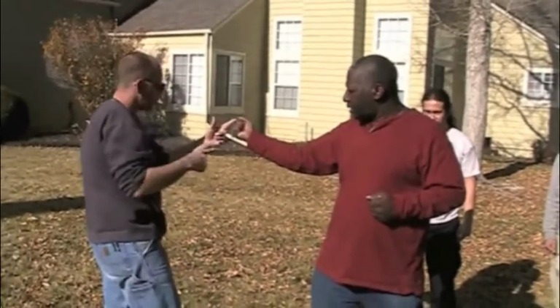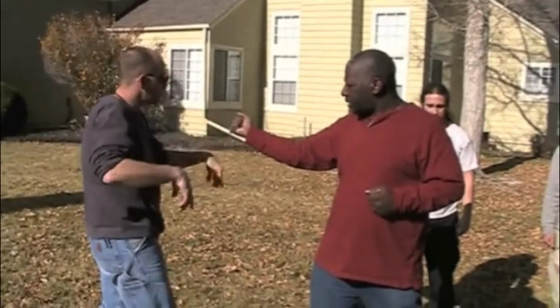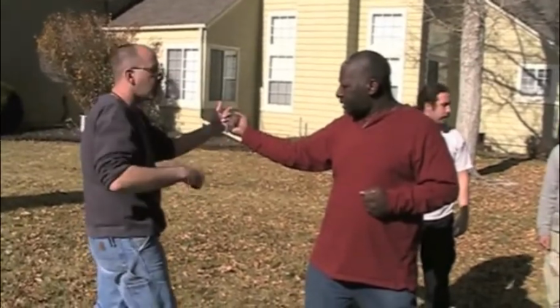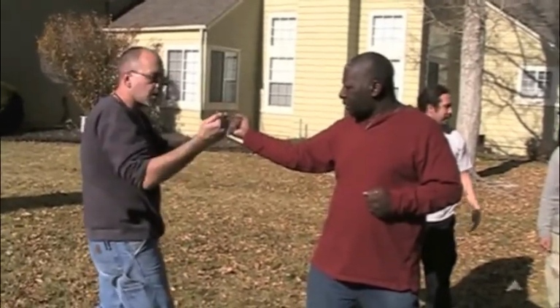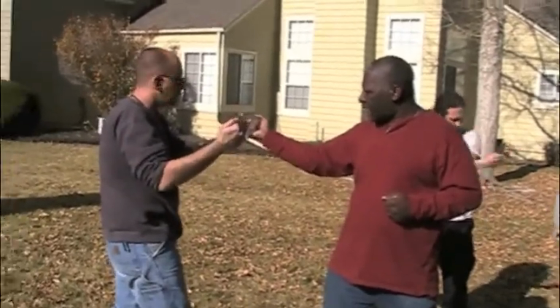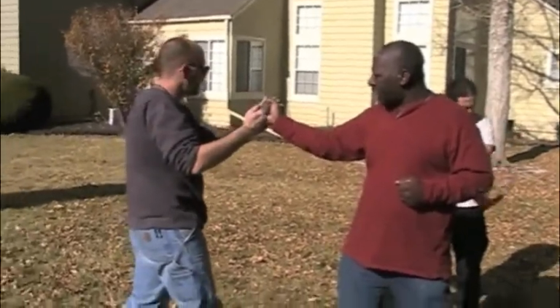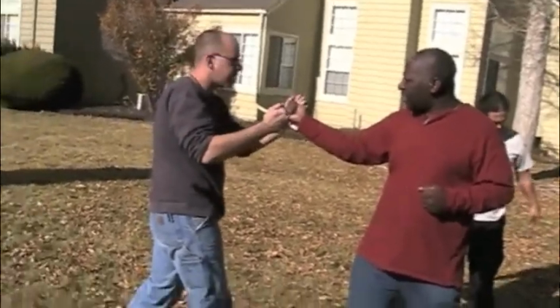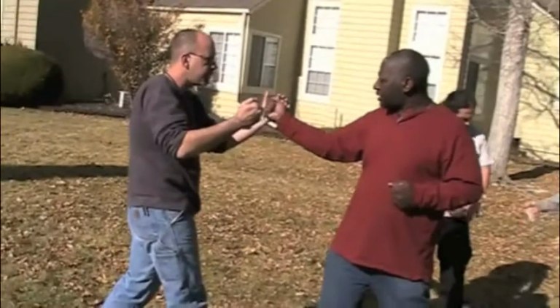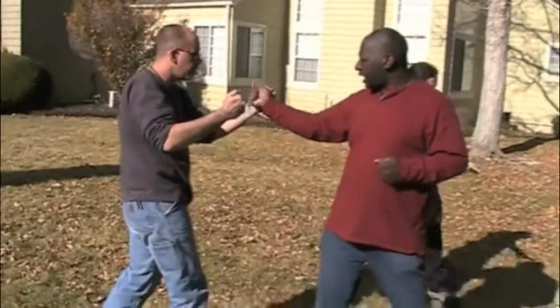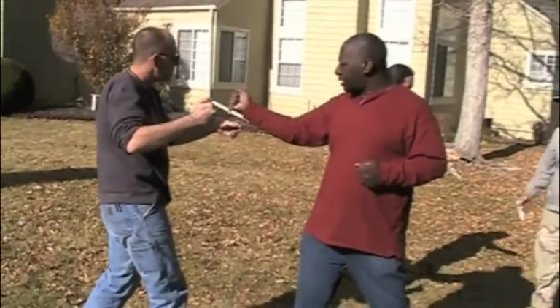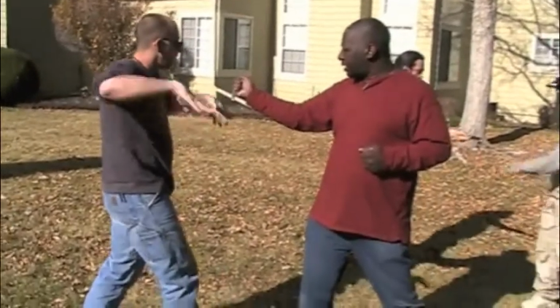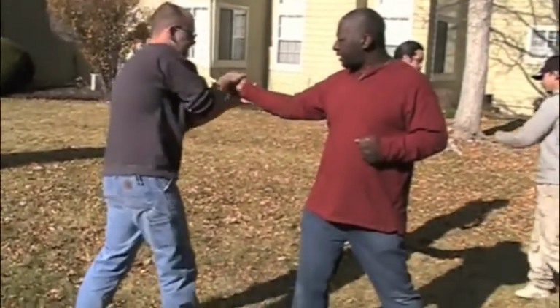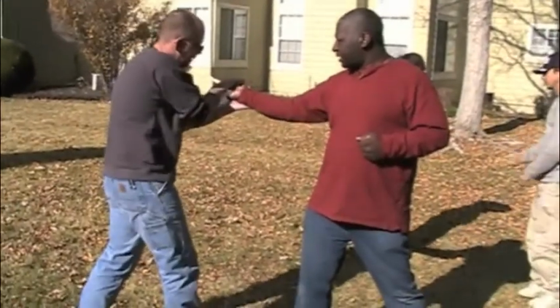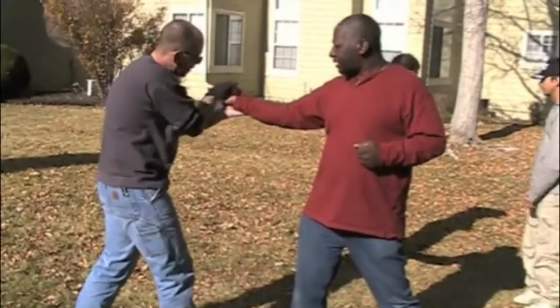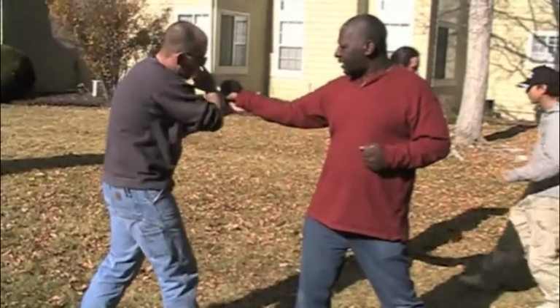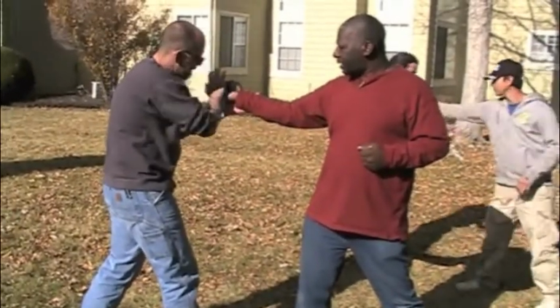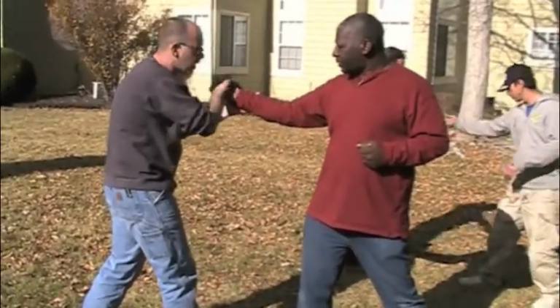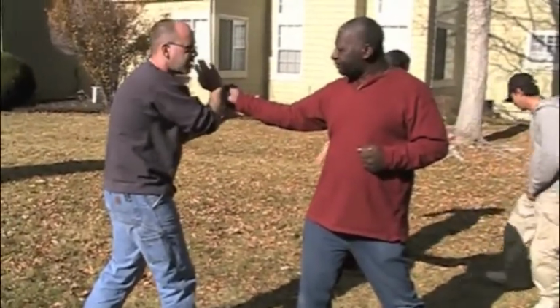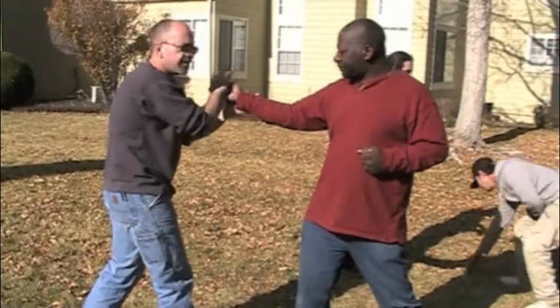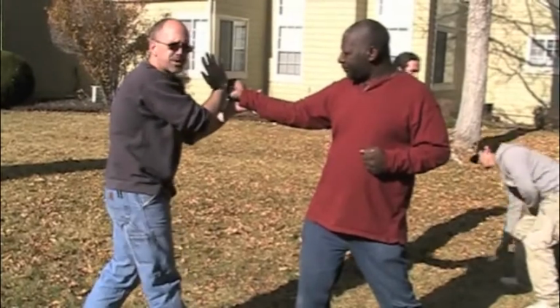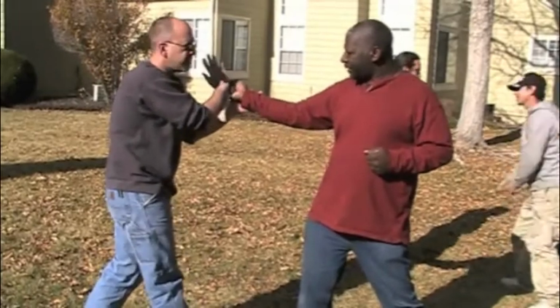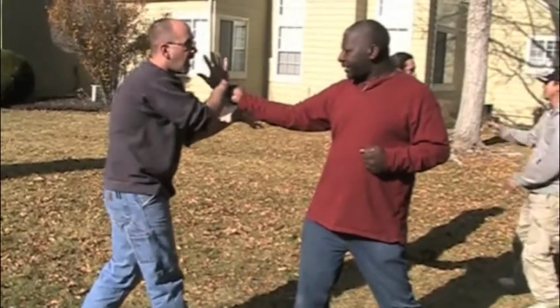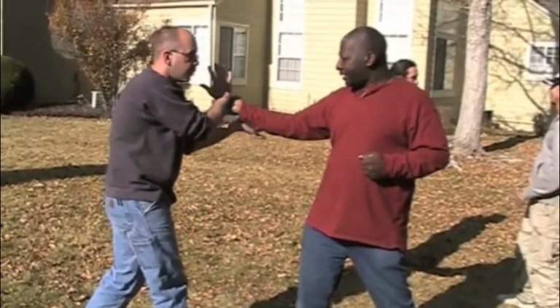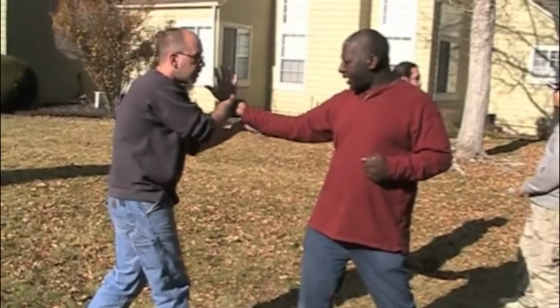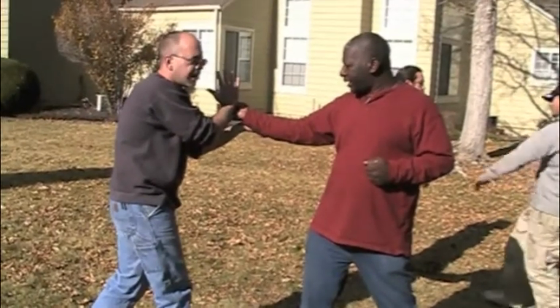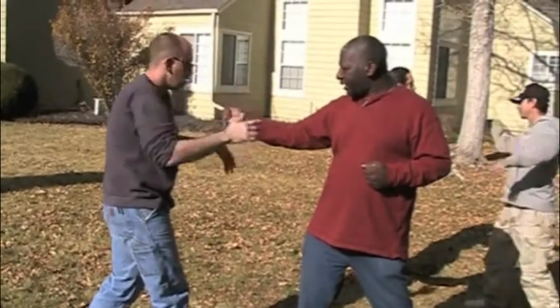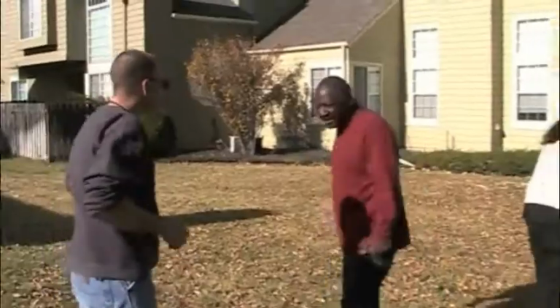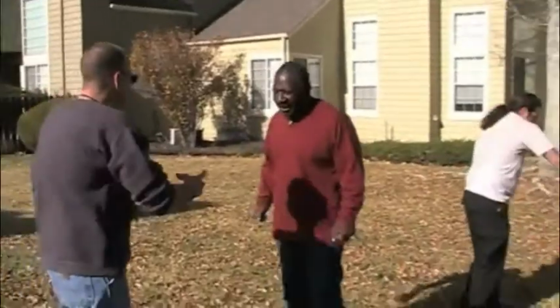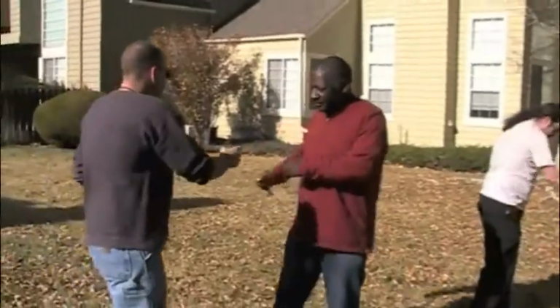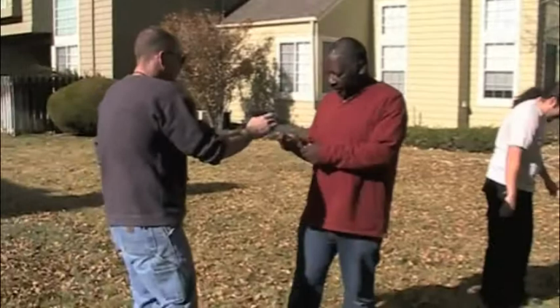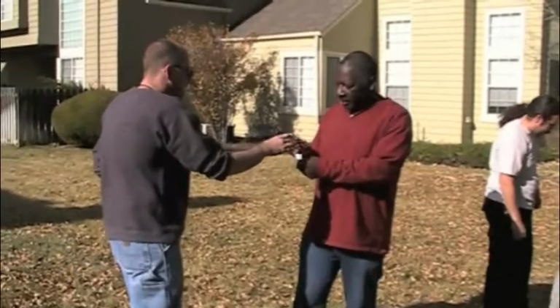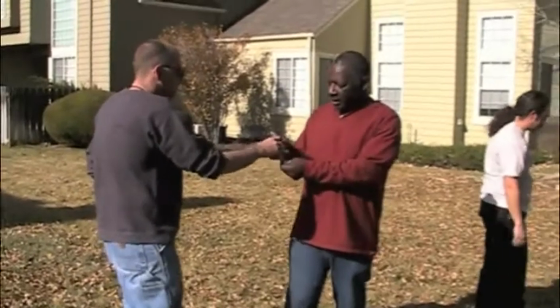In reverse grip, you are stronger — especially if you're gripping better. Plus, I have that whole edge right there that I have to deal with, which means I'm screwed. Now, the reverse grip is stronger from a retention standpoint.